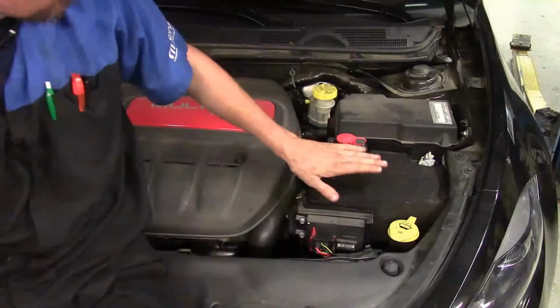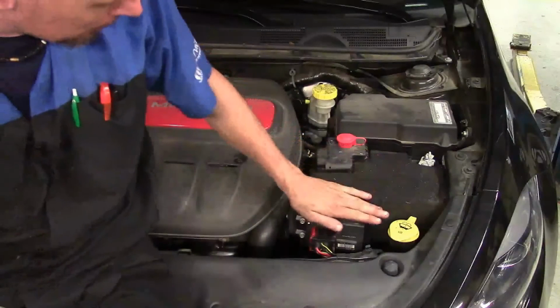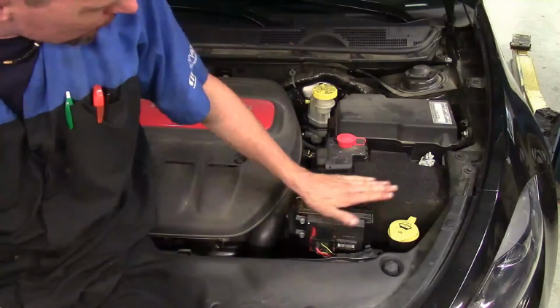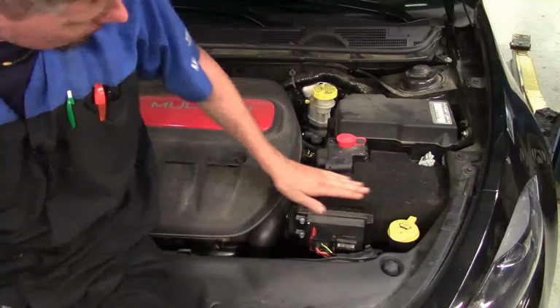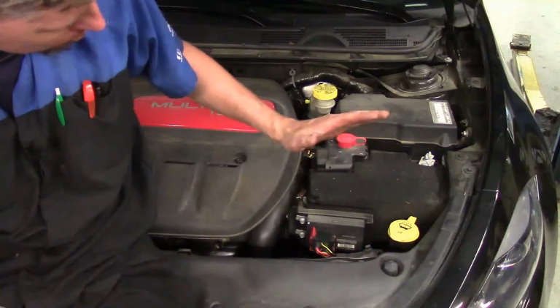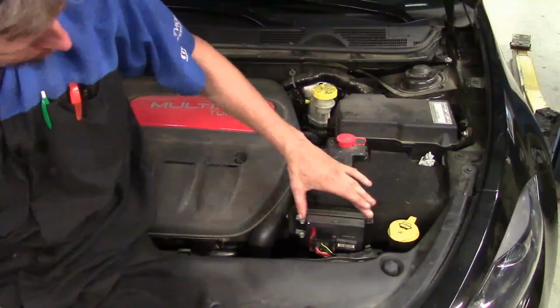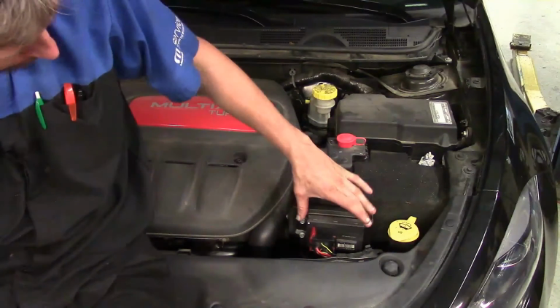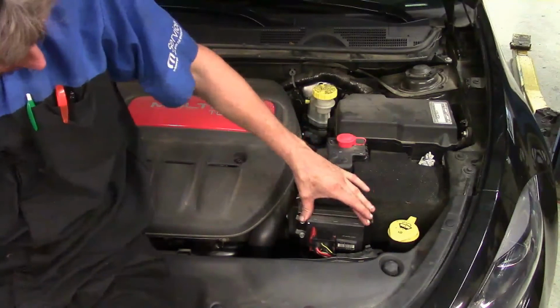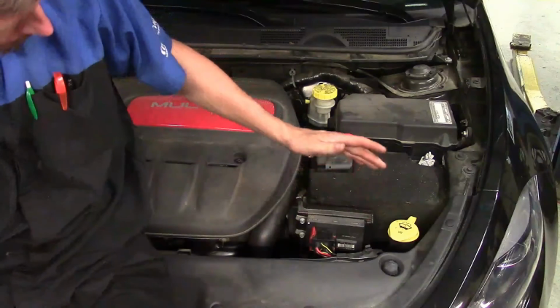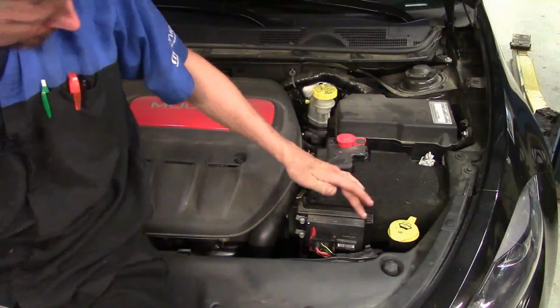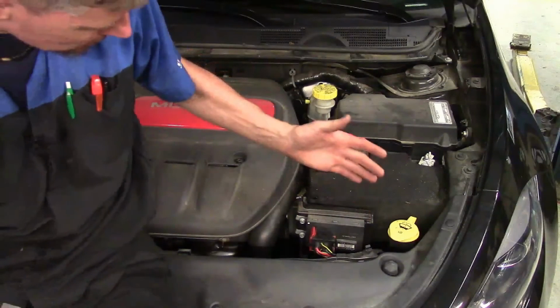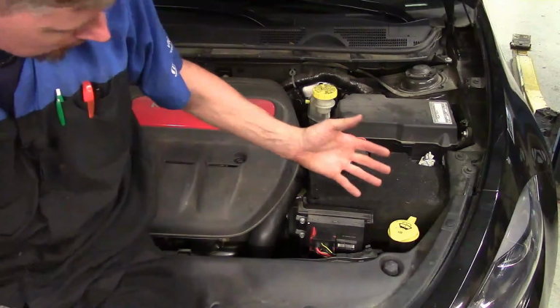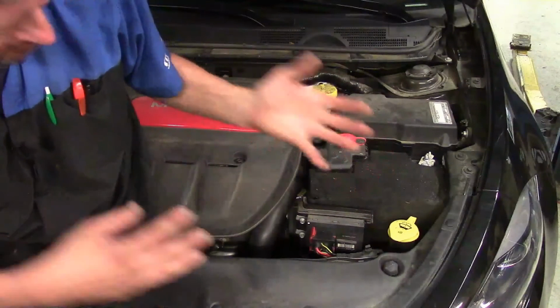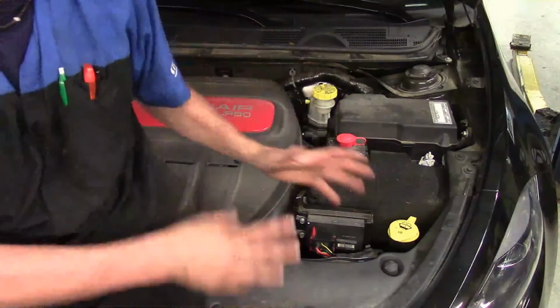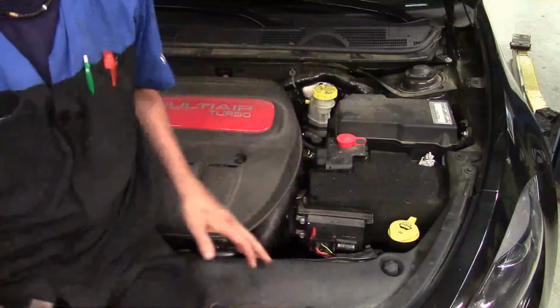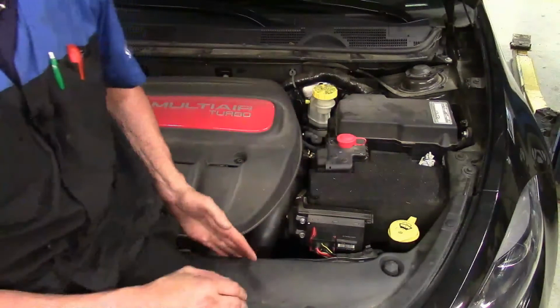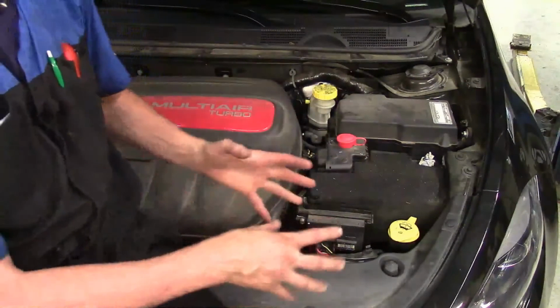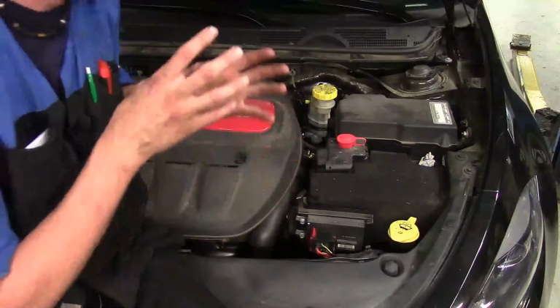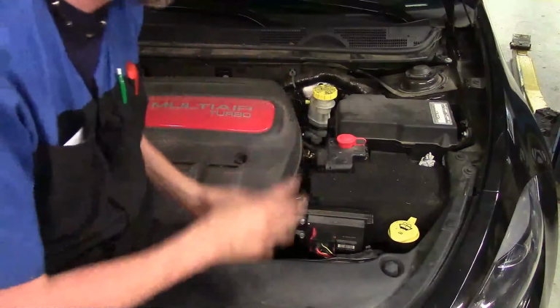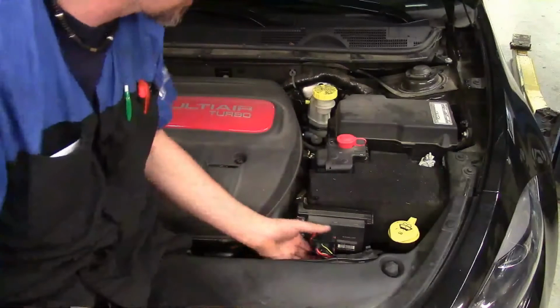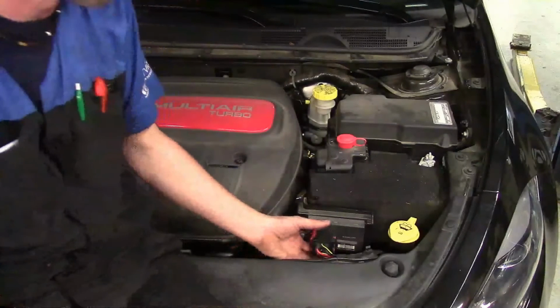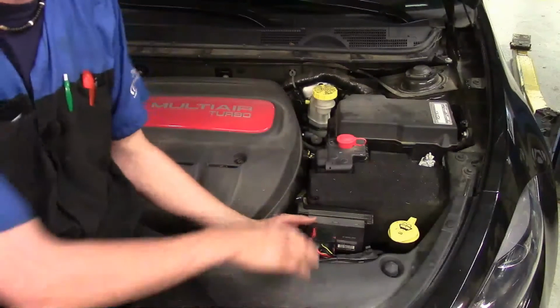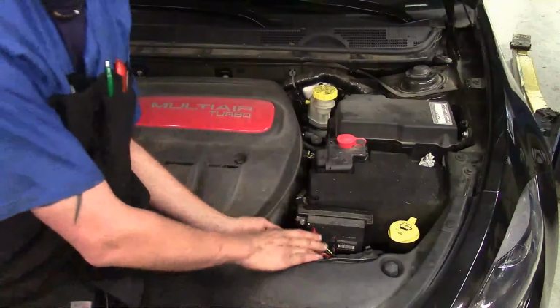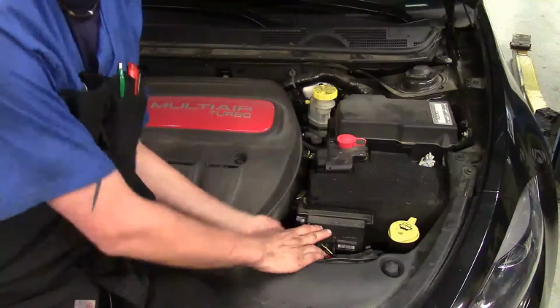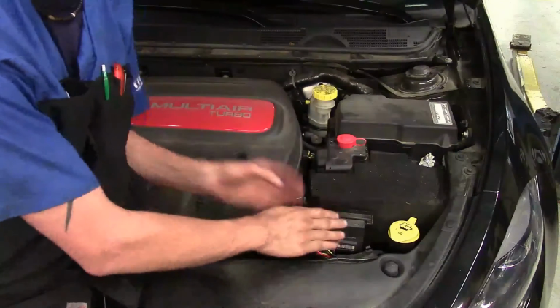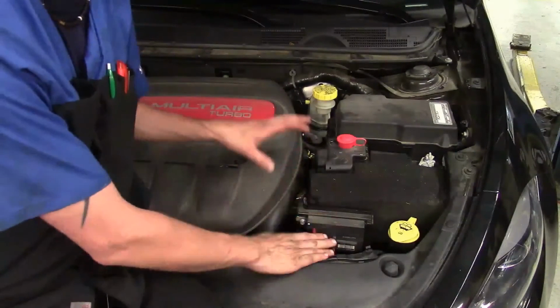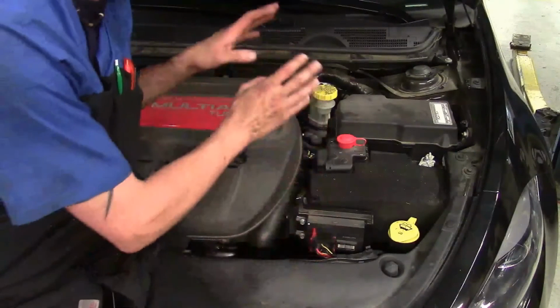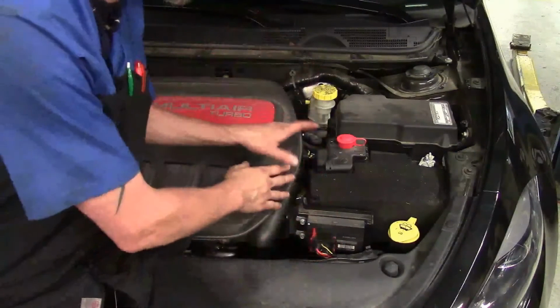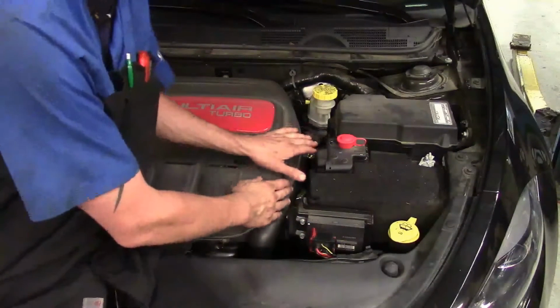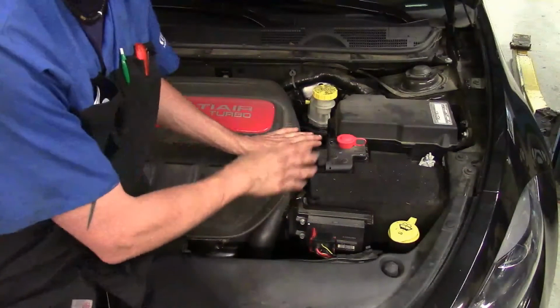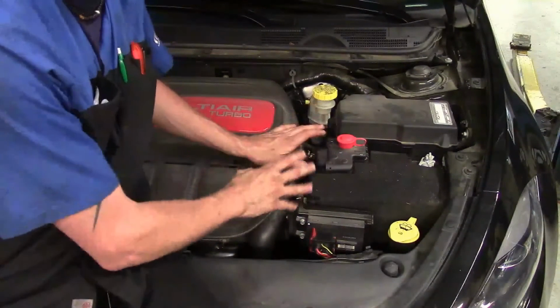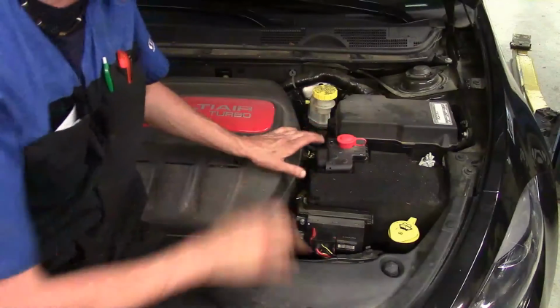Right here in front of the battery, you've got your Smart Drive unit. It's basically a dummy computer — its sole purpose is to operate the hydraulic pump that moves everything.